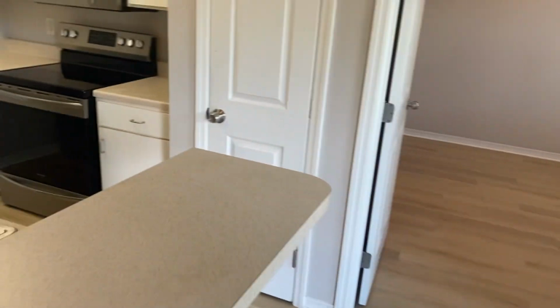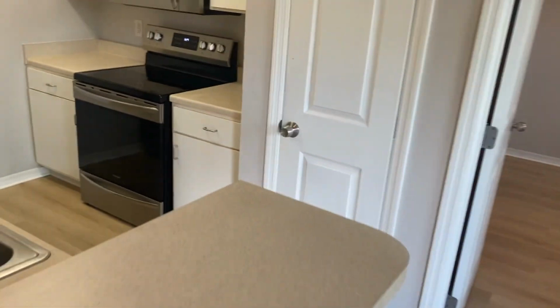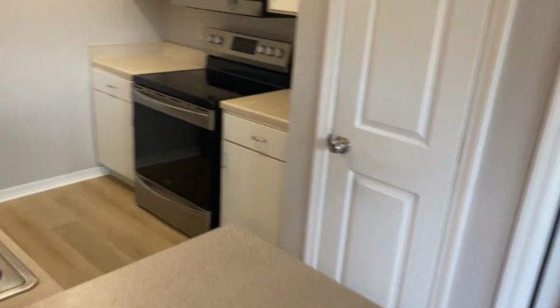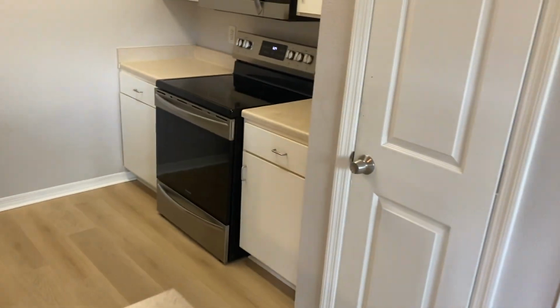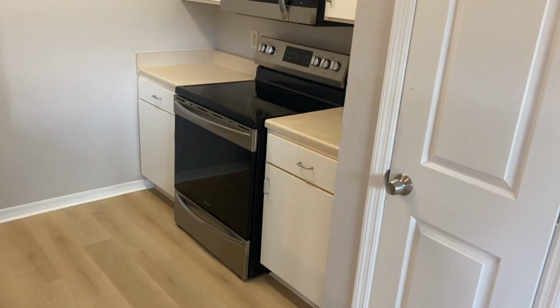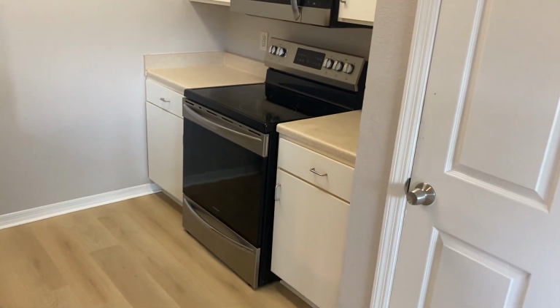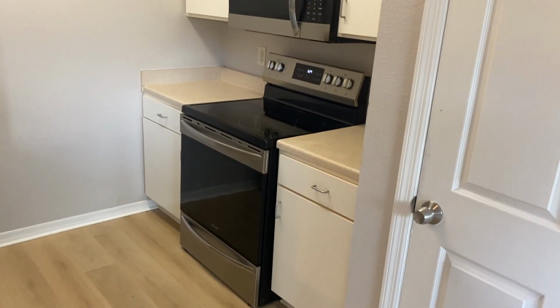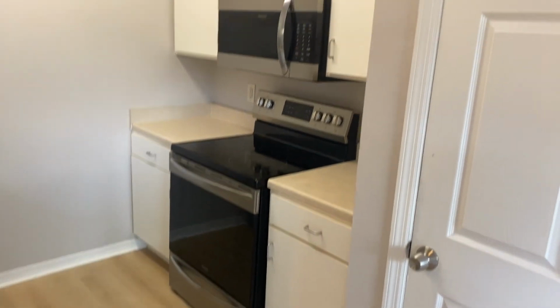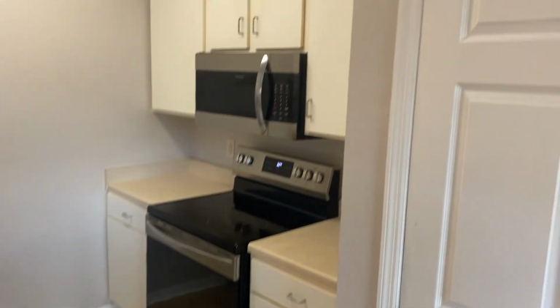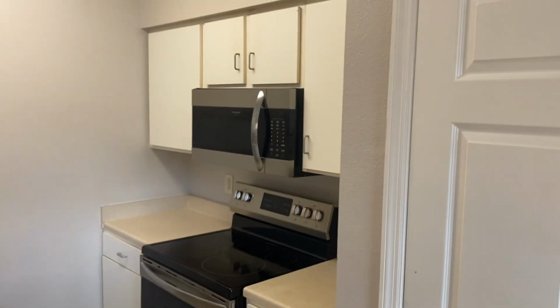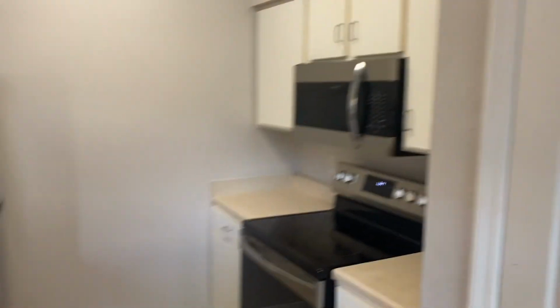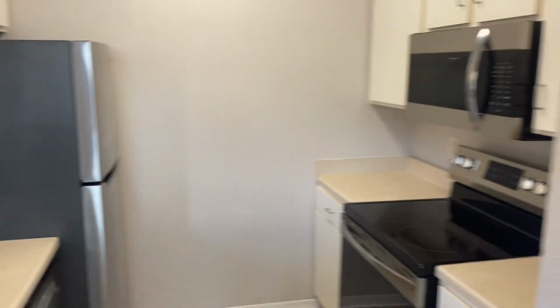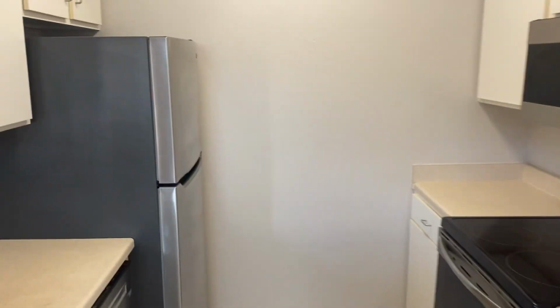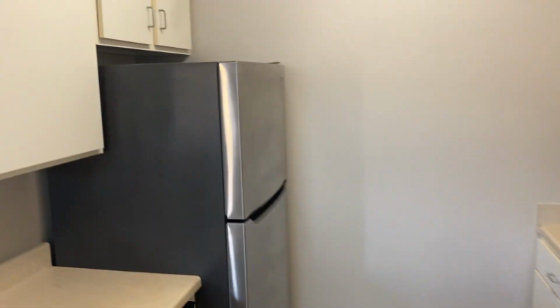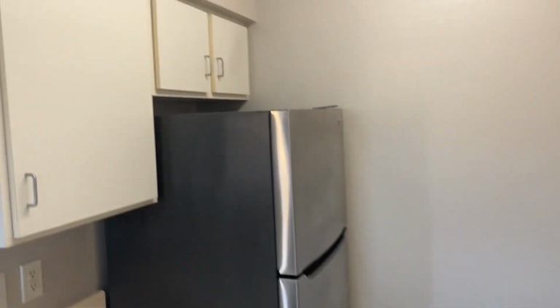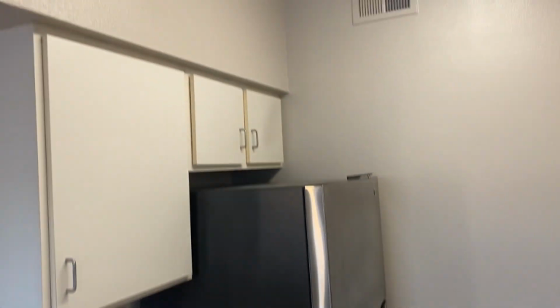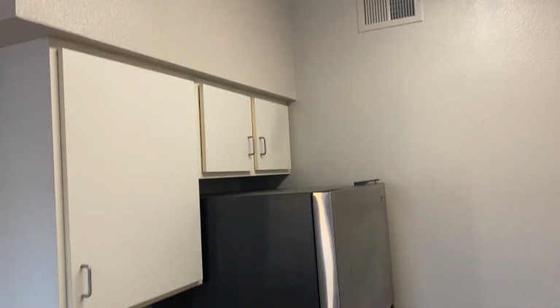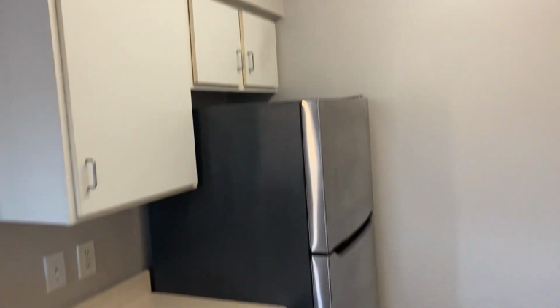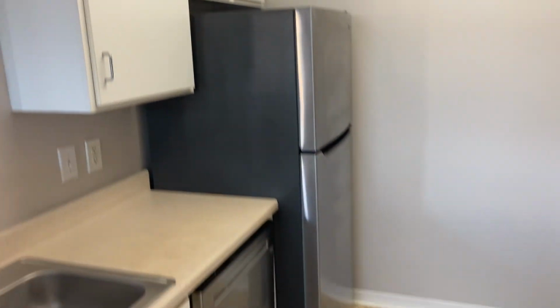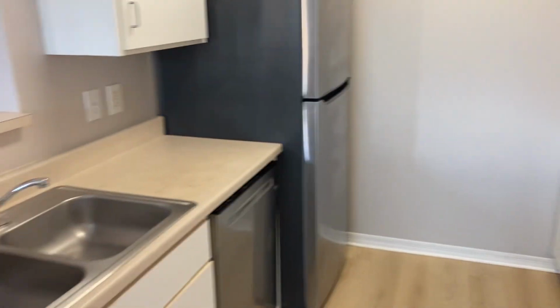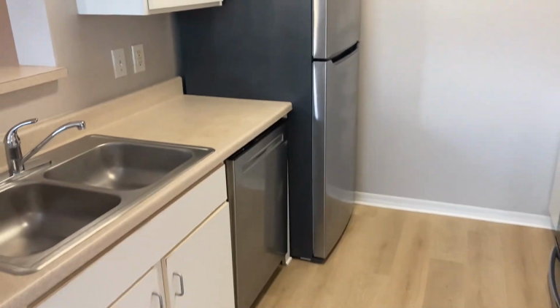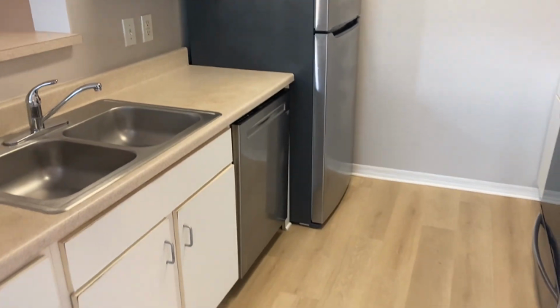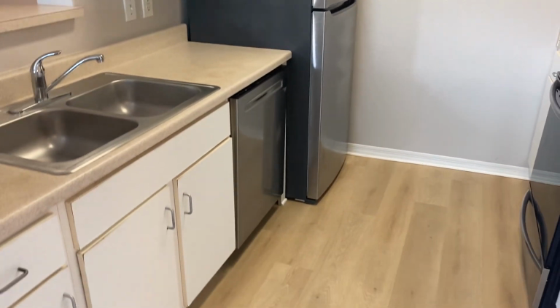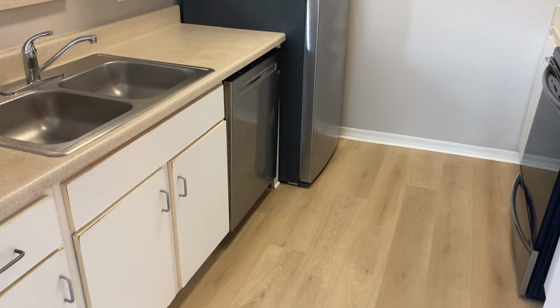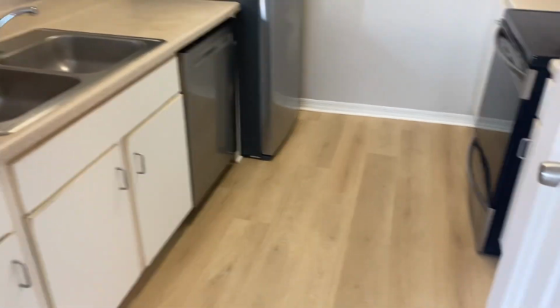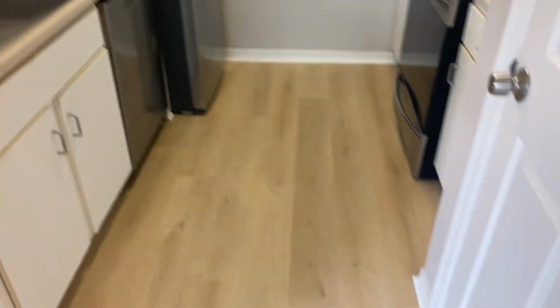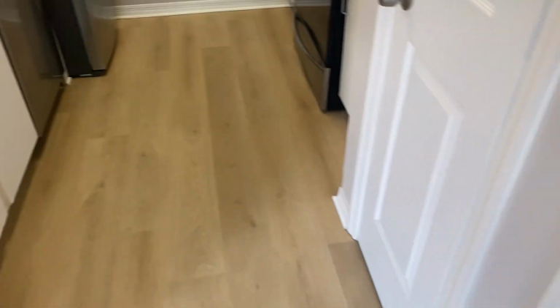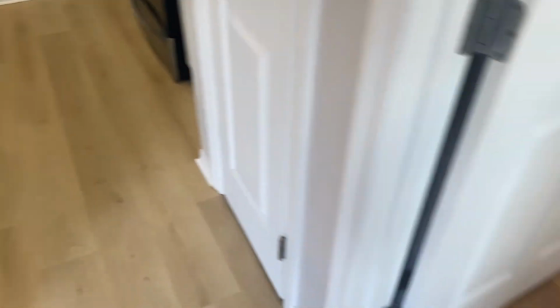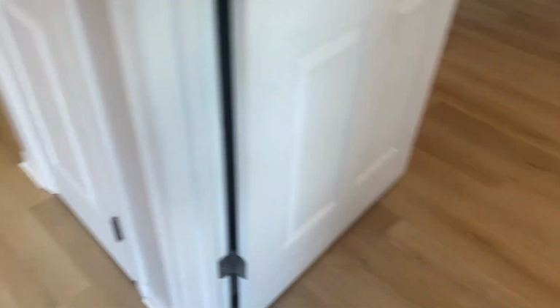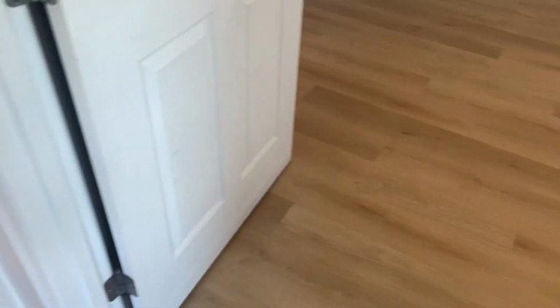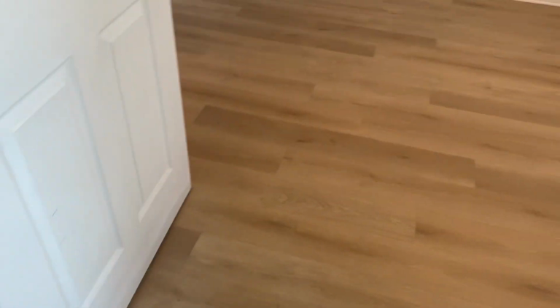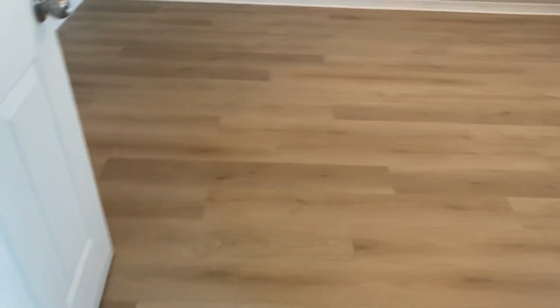These appliances are less than a year old. This floor was just put in a few weeks ago — it looks great.